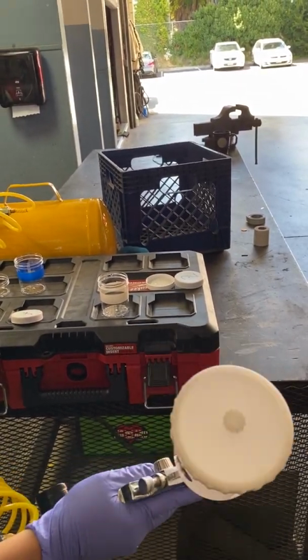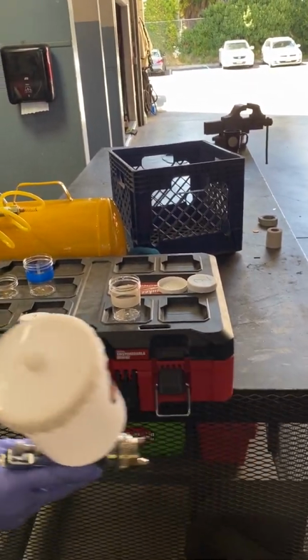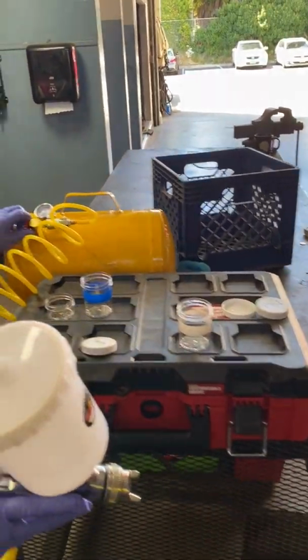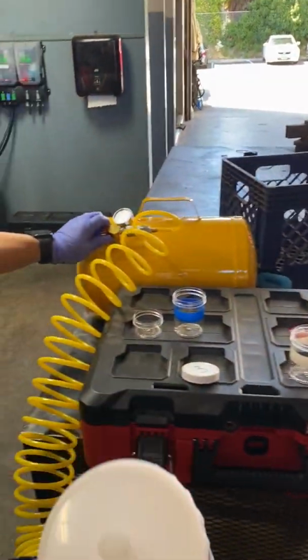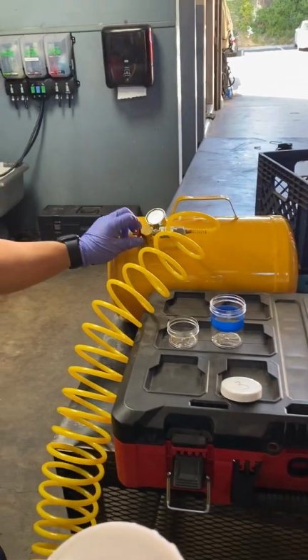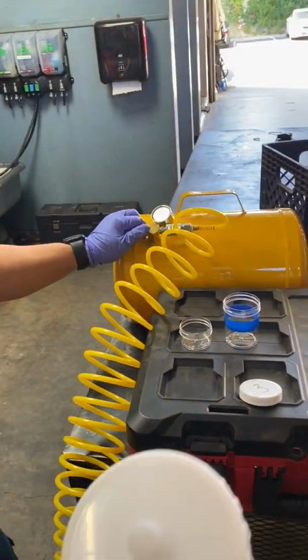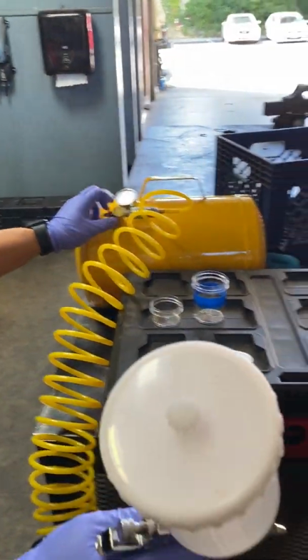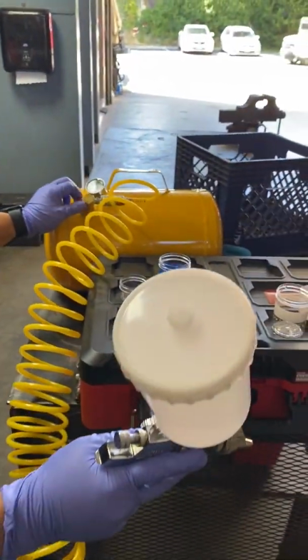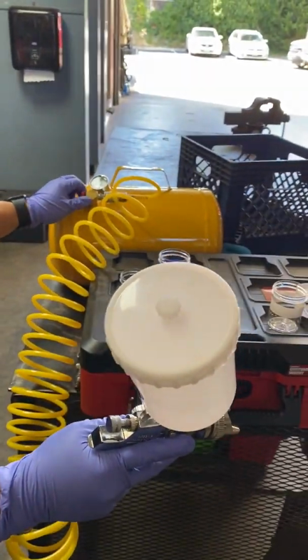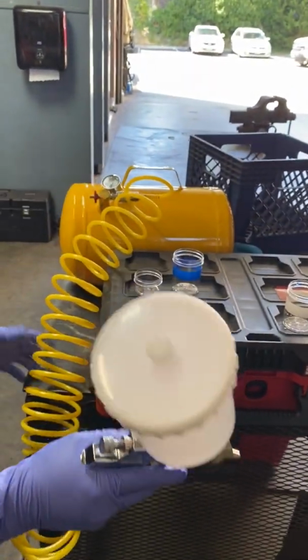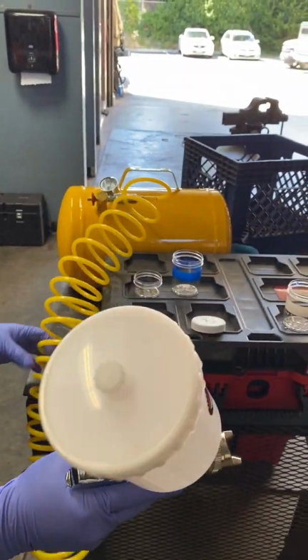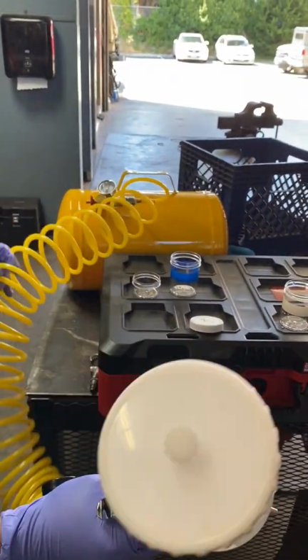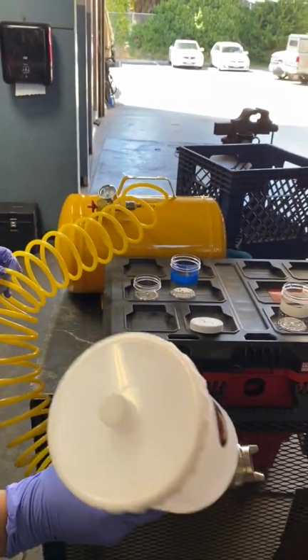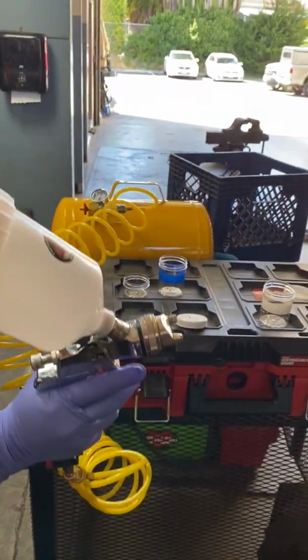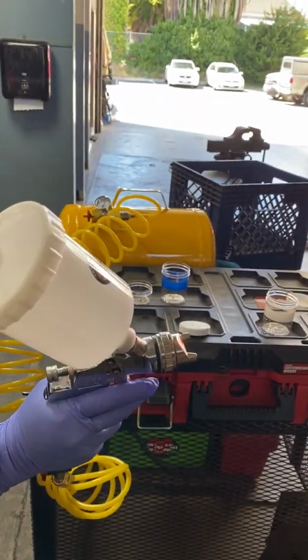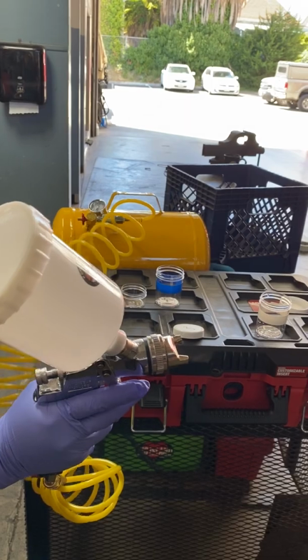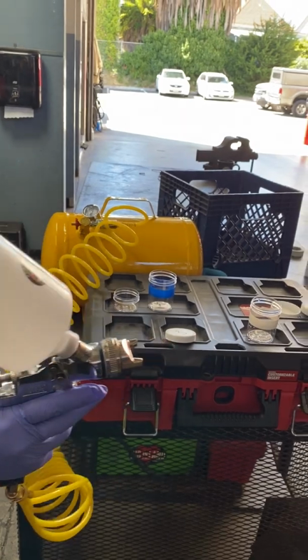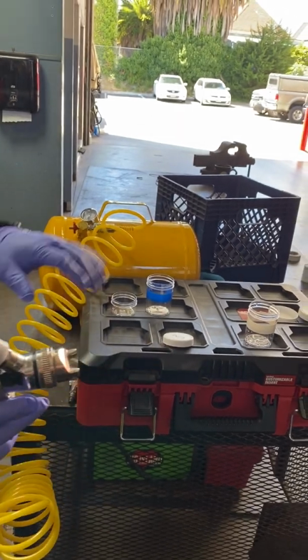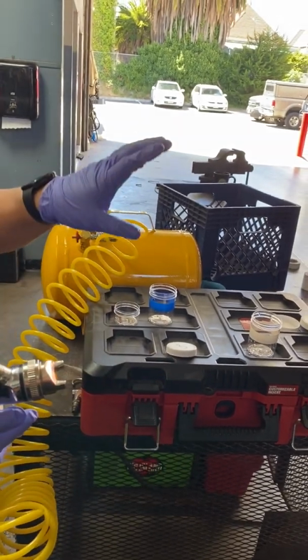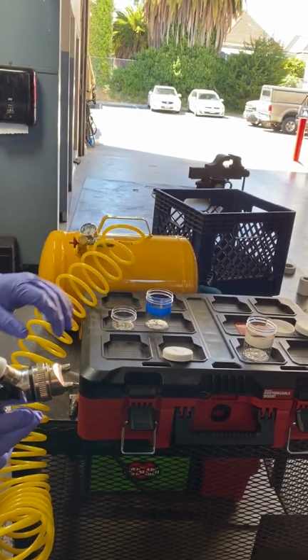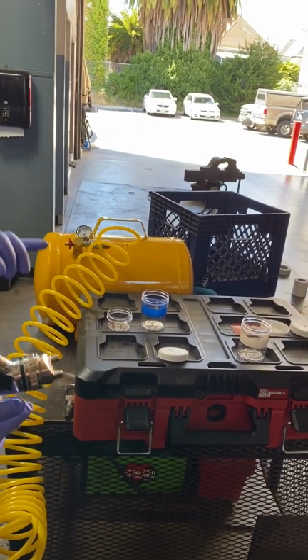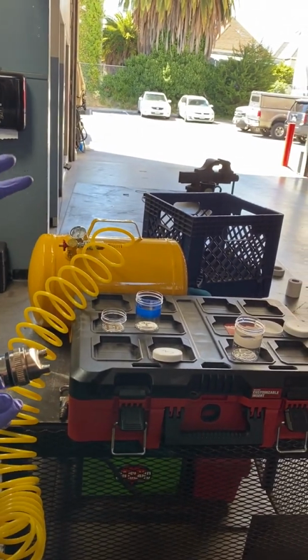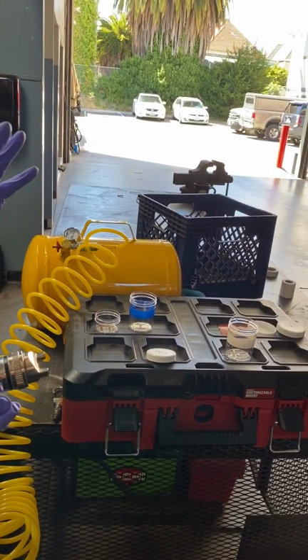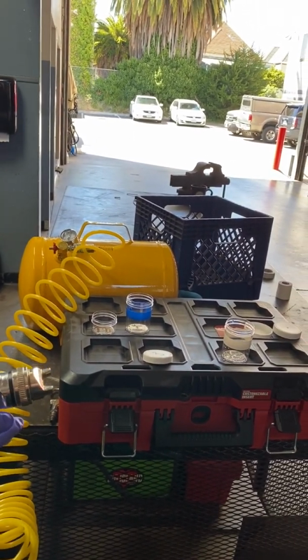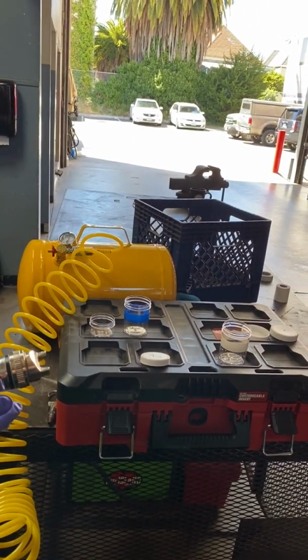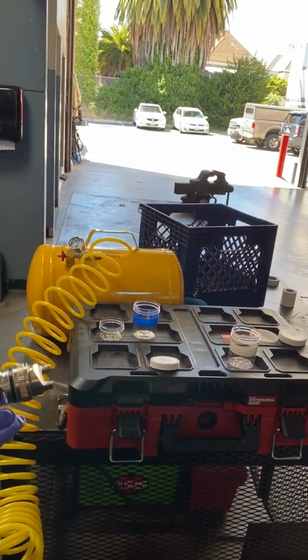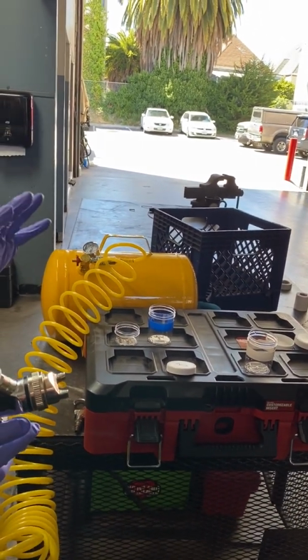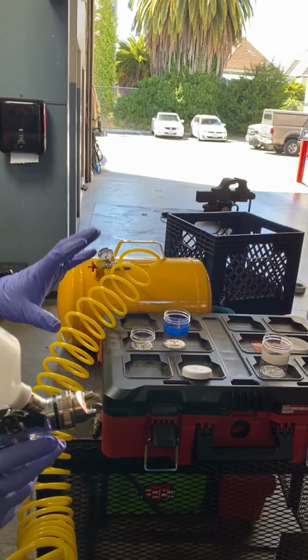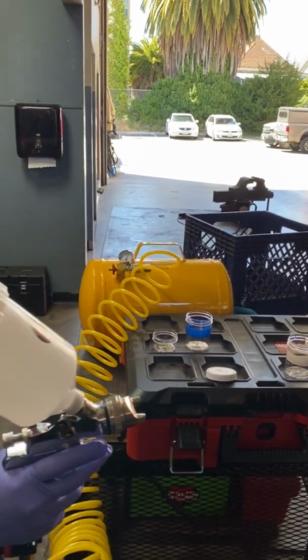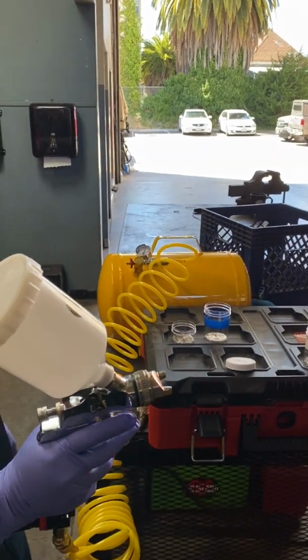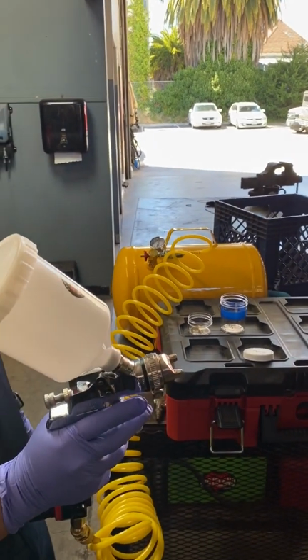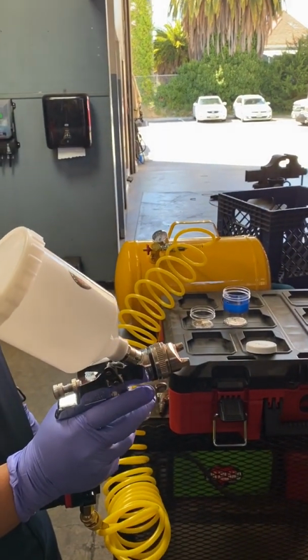After that, reopen the tank, charge the gun back up, and do a test spray. This is a good spray here — we want to see a nice wide spray pattern and good atomization of the solution itself.